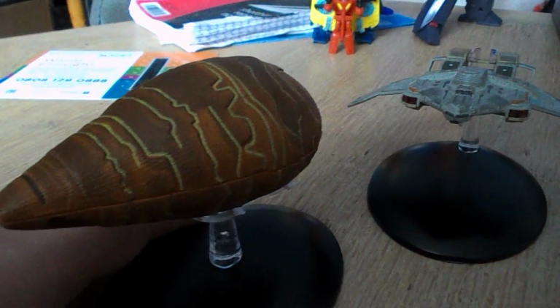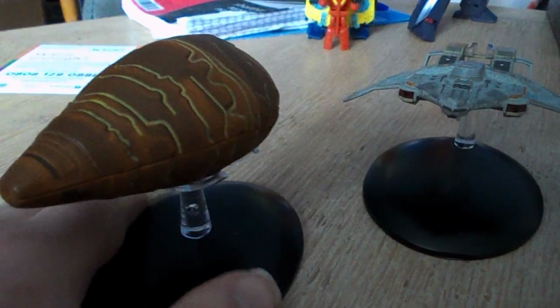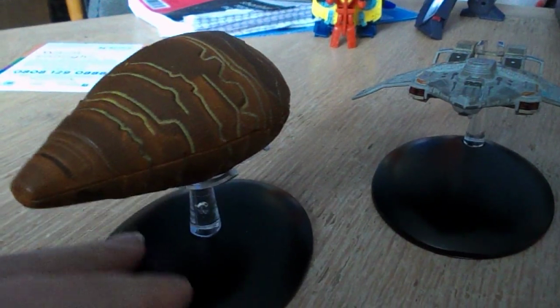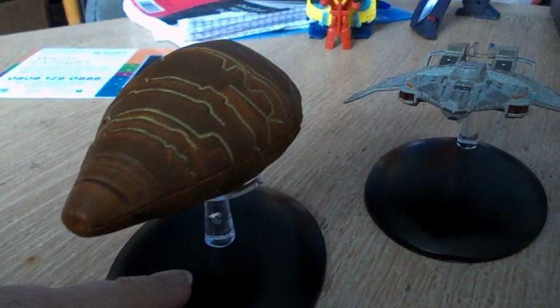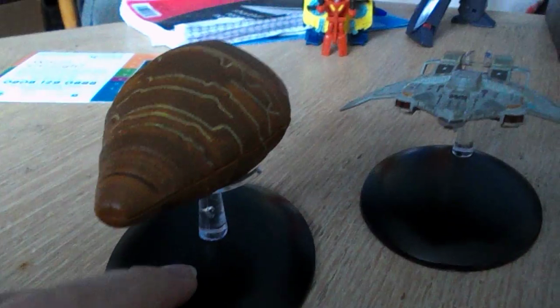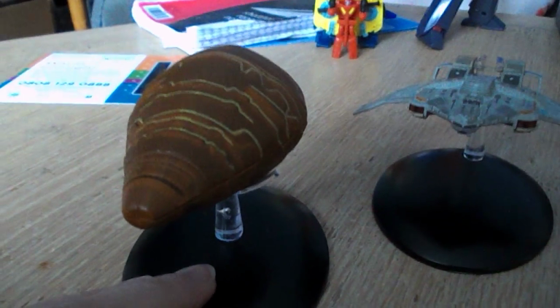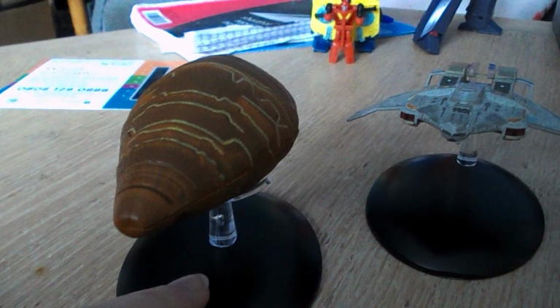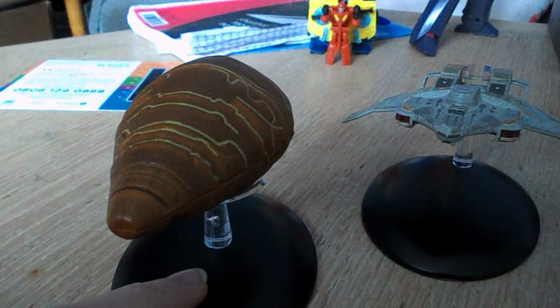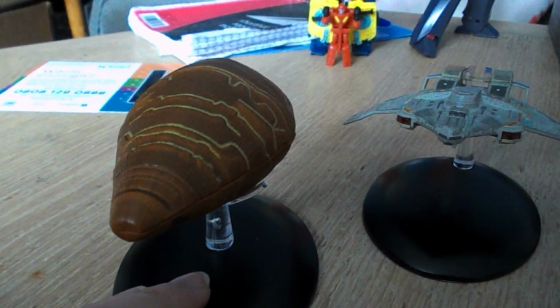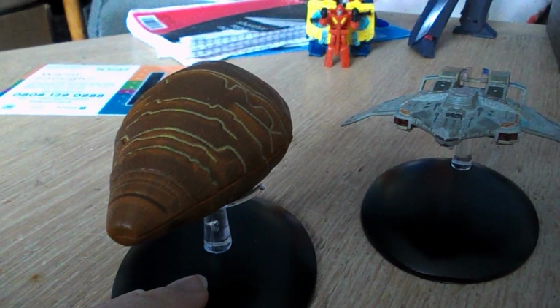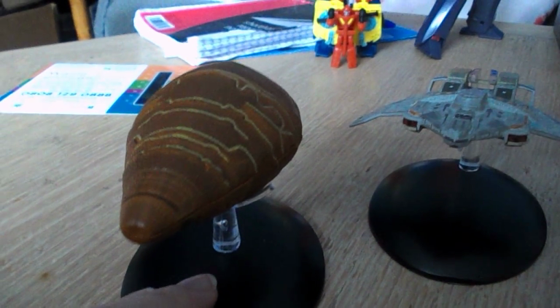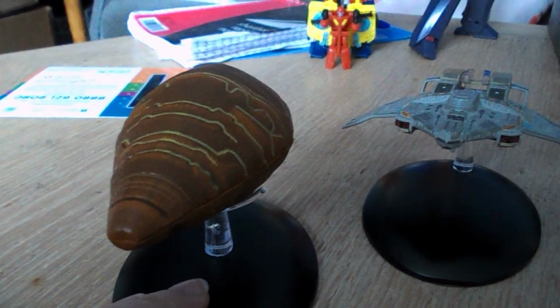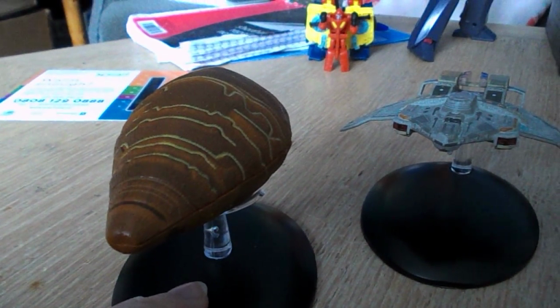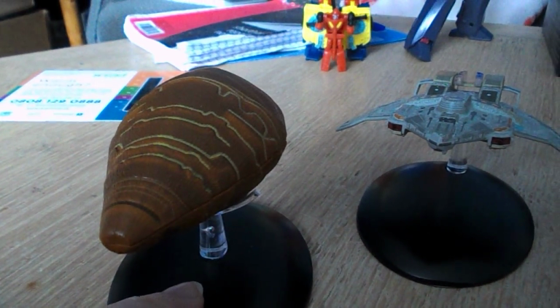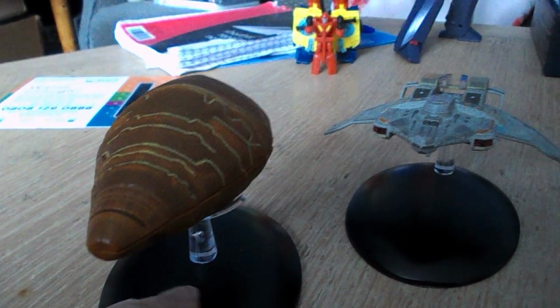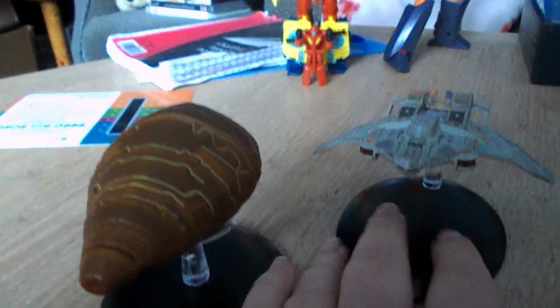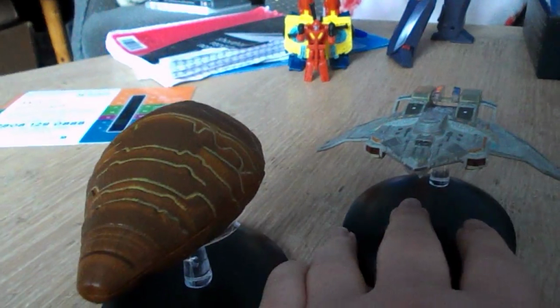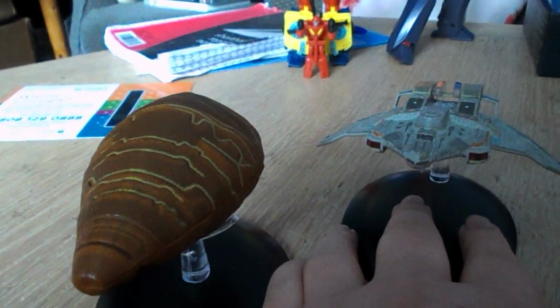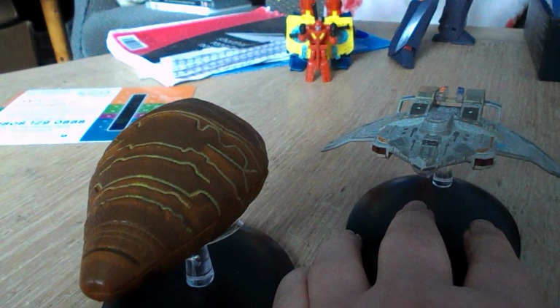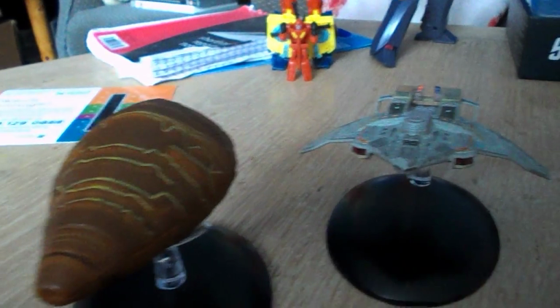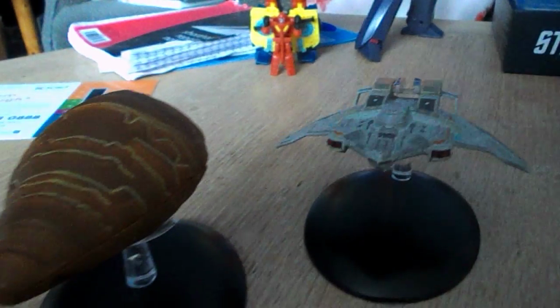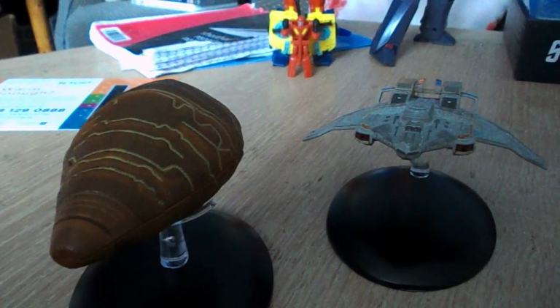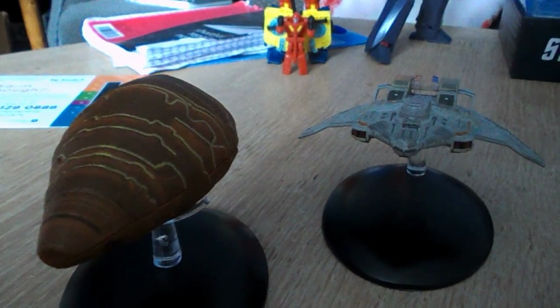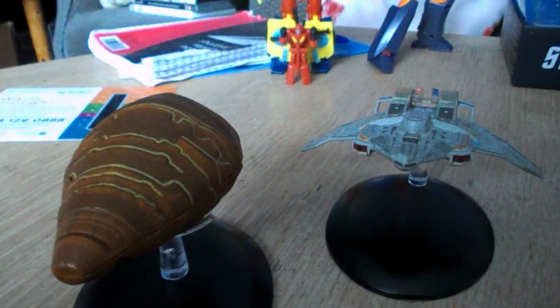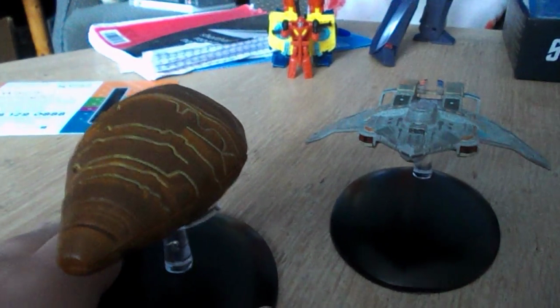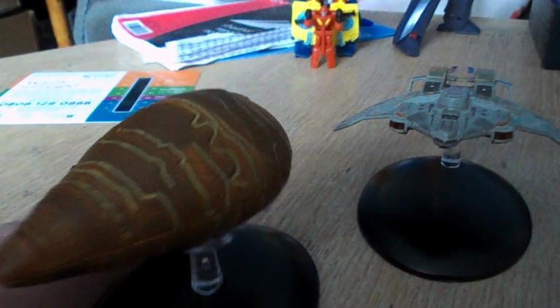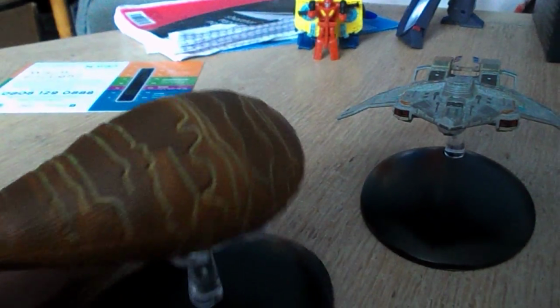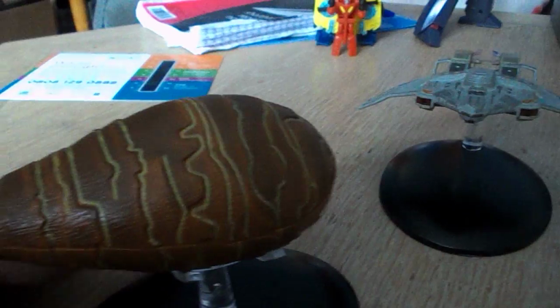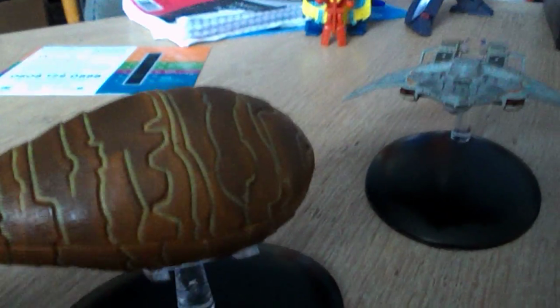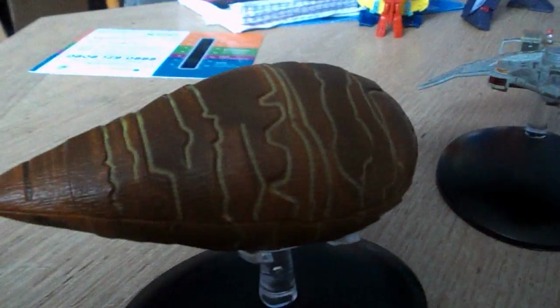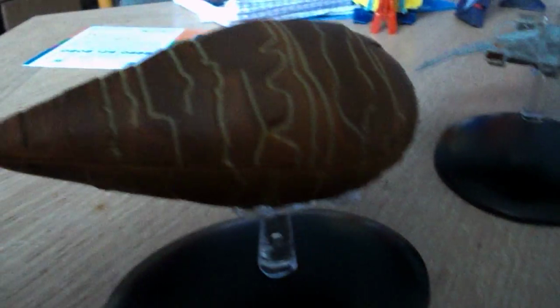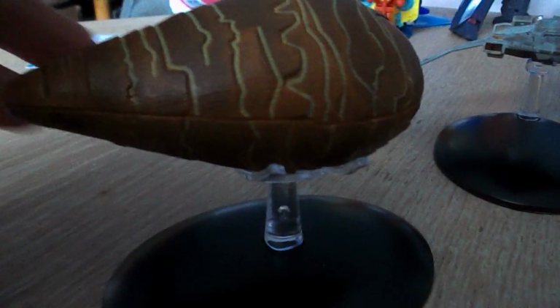We've got Gomtuu from the Season 3 Next Generation episode 'Tin Man,' and the Nightingale from the Season 7 Voyager episode 'Nightingale.' Let's get started with Gomtuu.